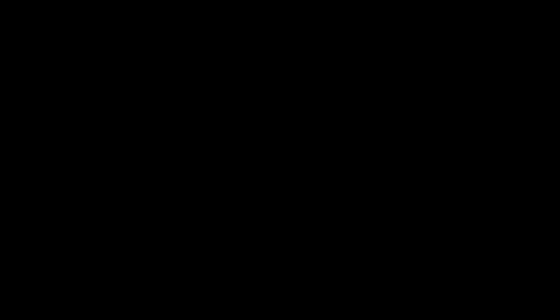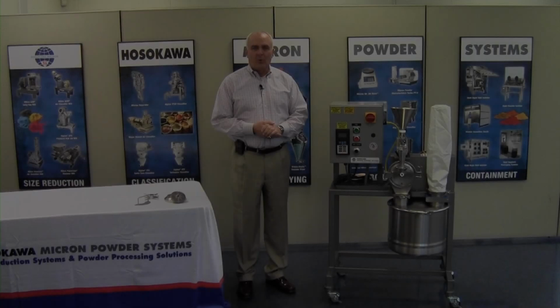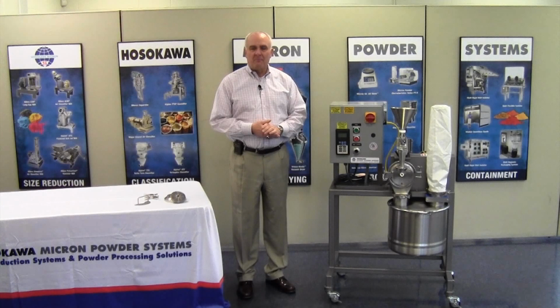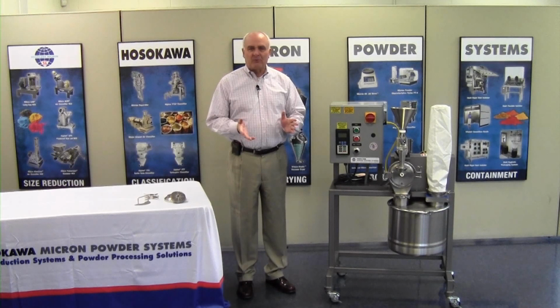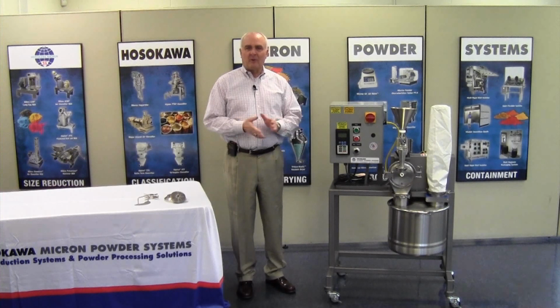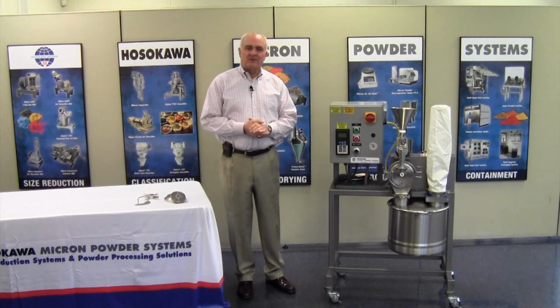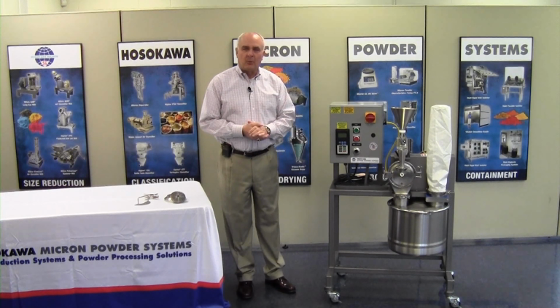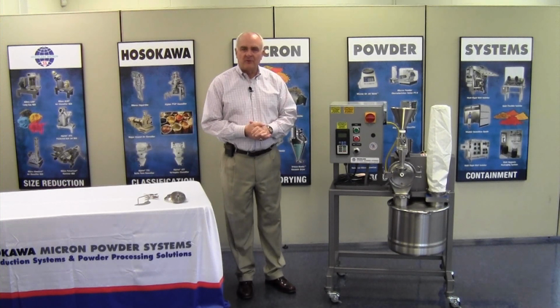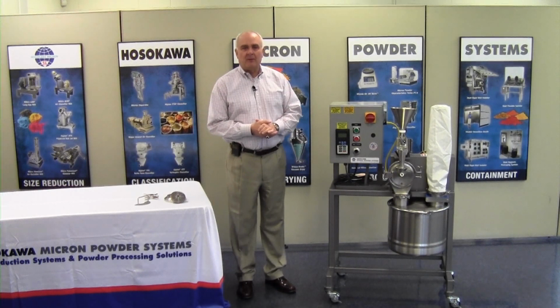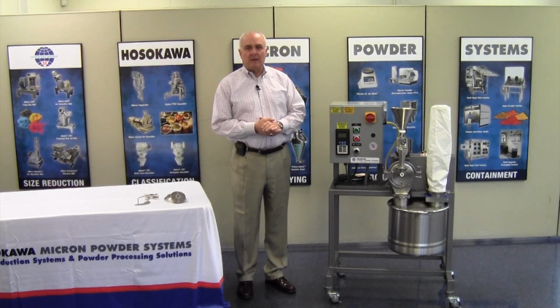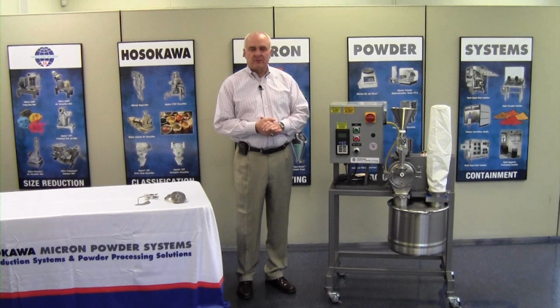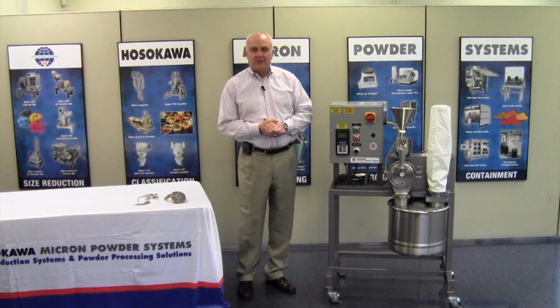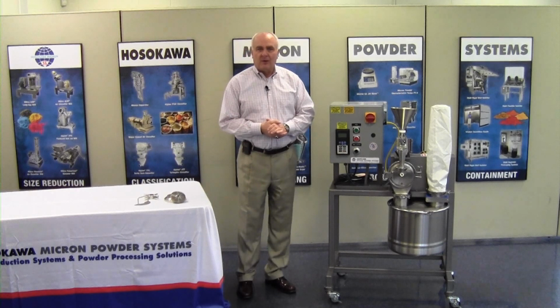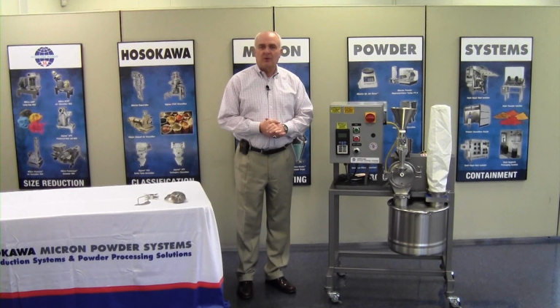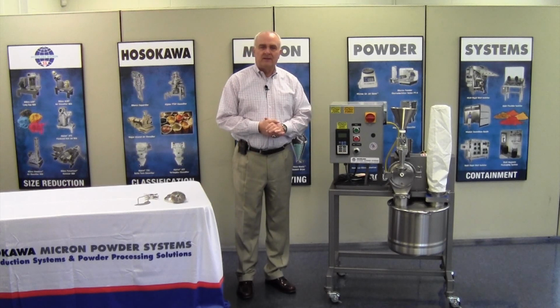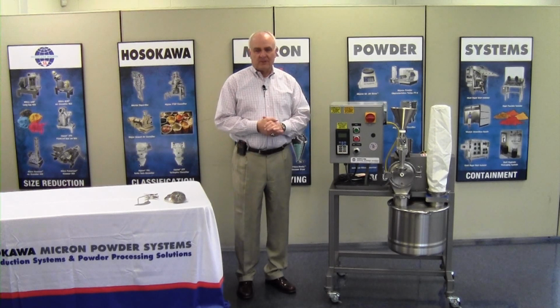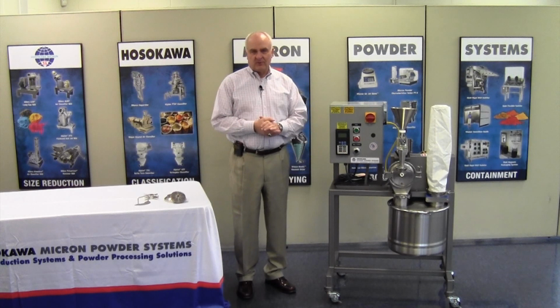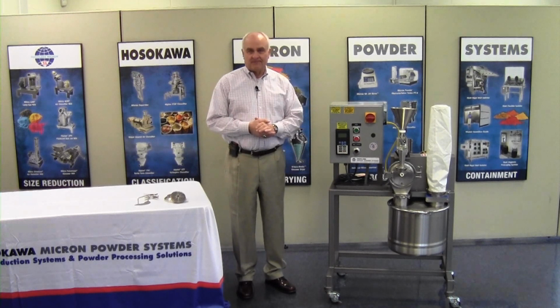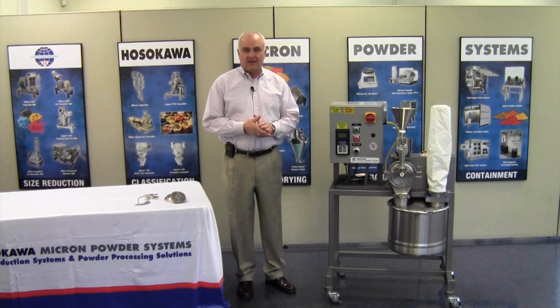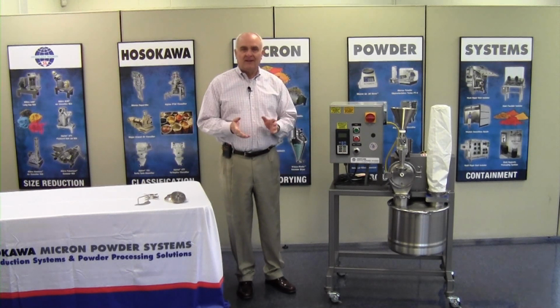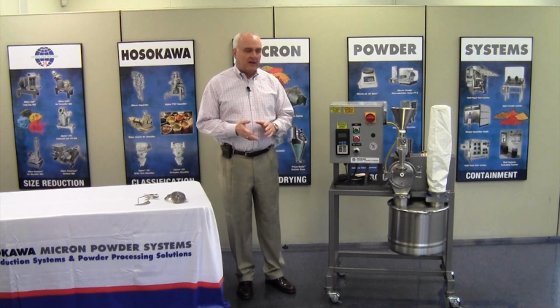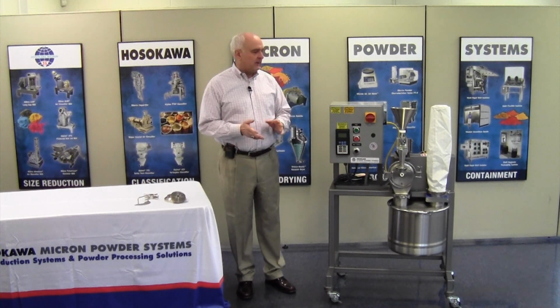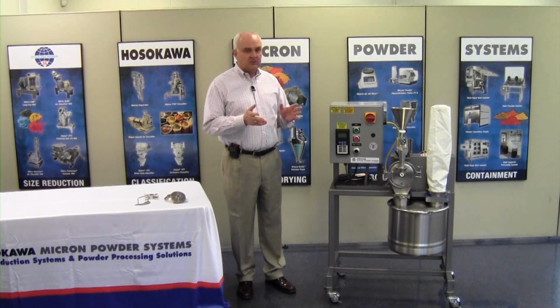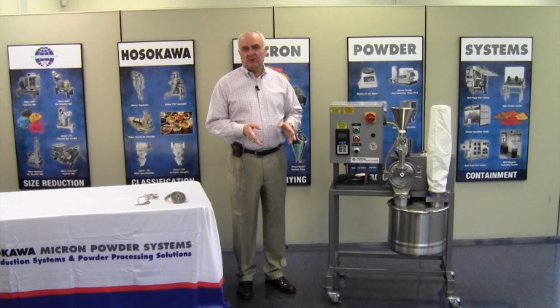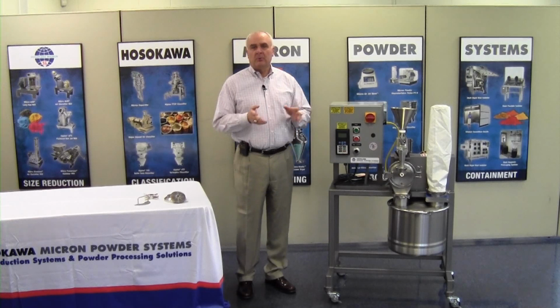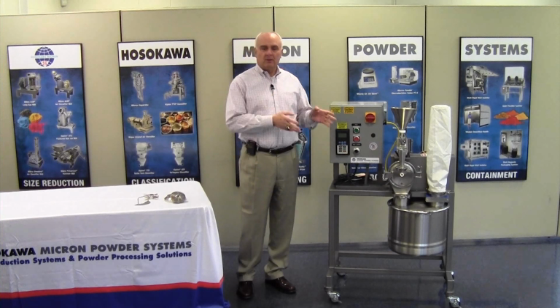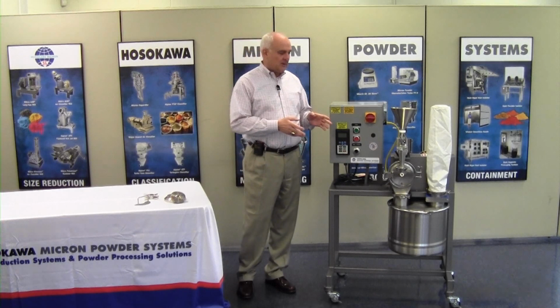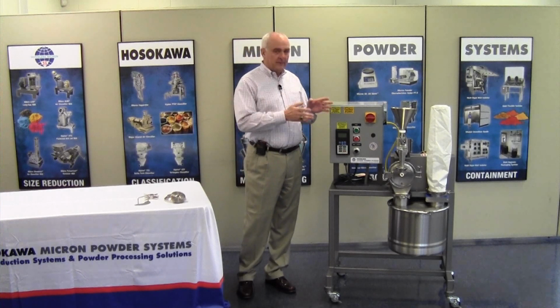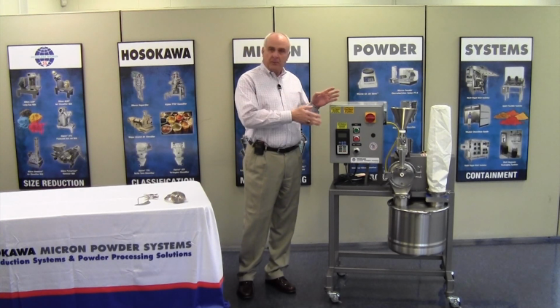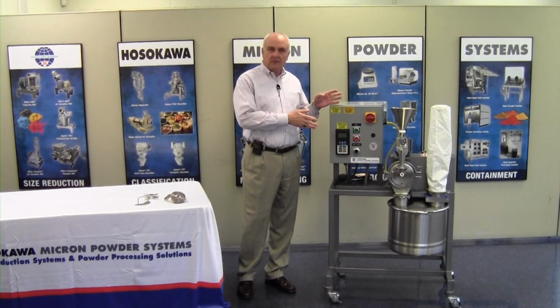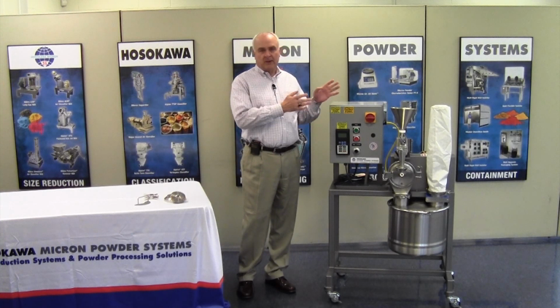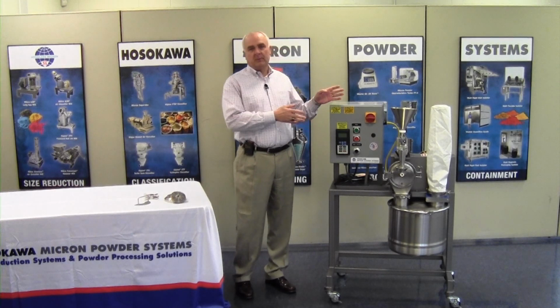Good morning. My name is Rob Voorhees. I work for Hosokawa Micron Powder Systems, located in Summit, New Jersey. Today I'd like to introduce you to a new mill, the UMP — the micro UMP.